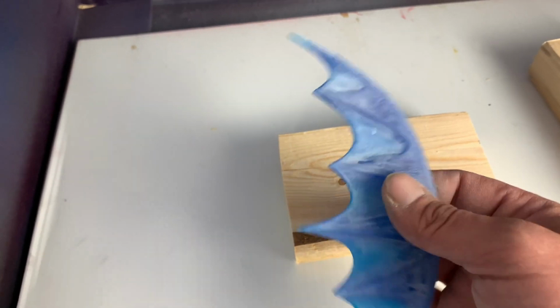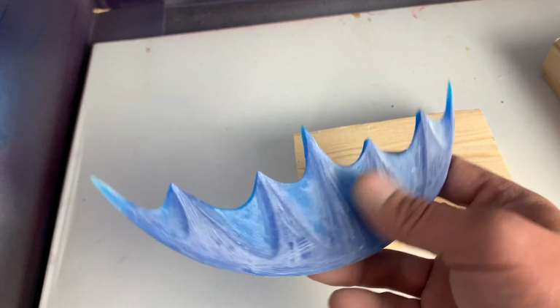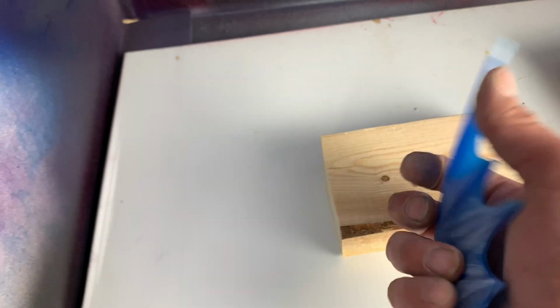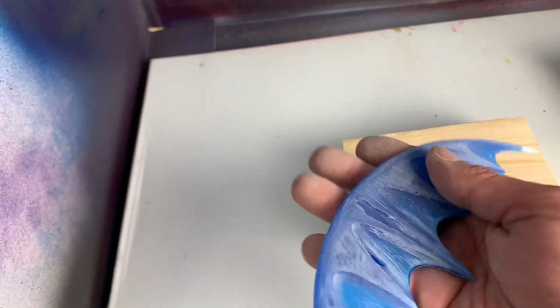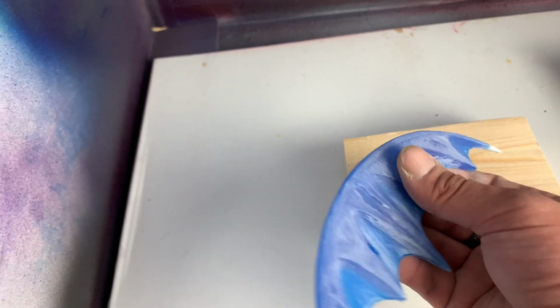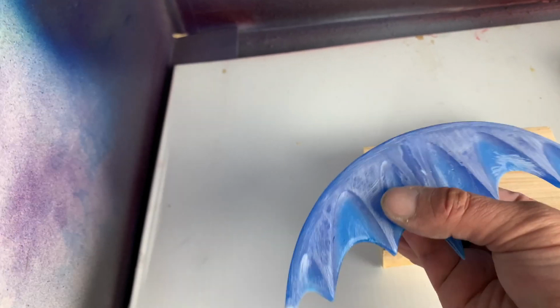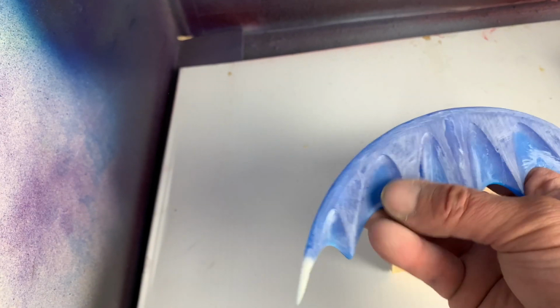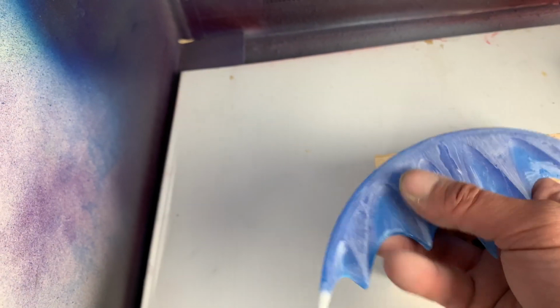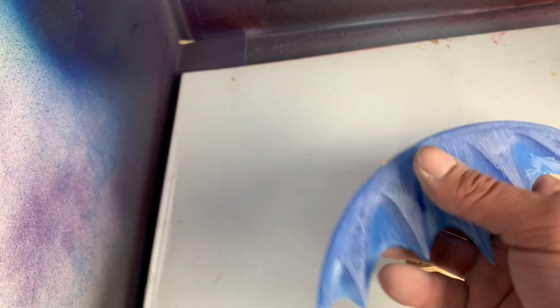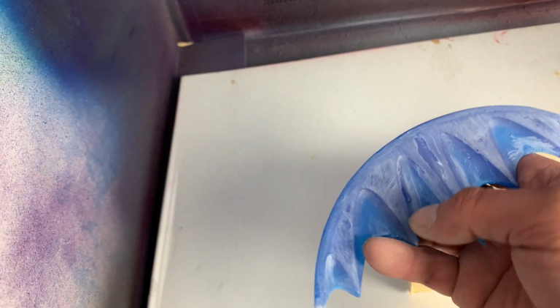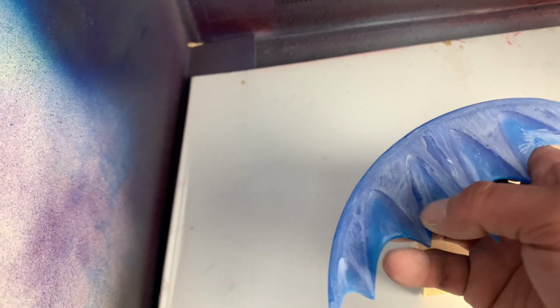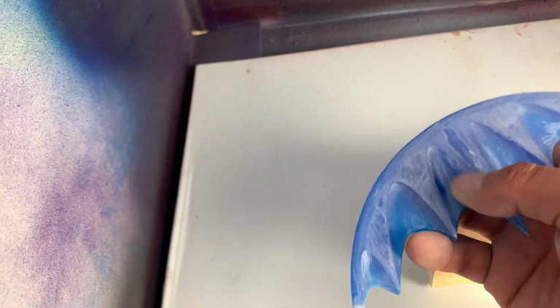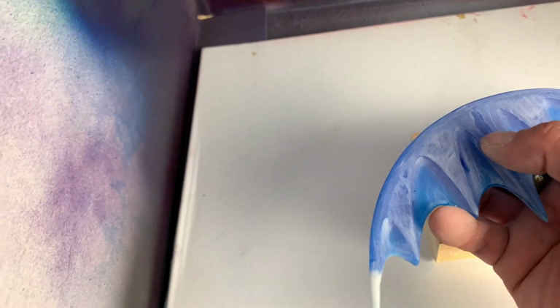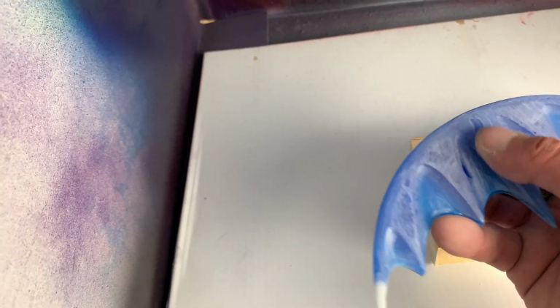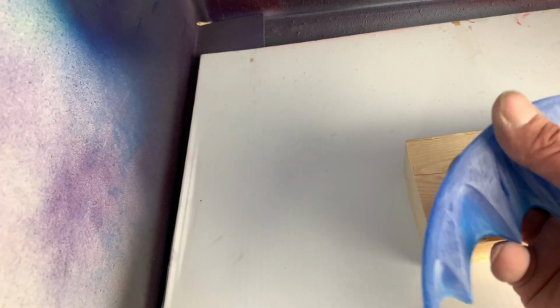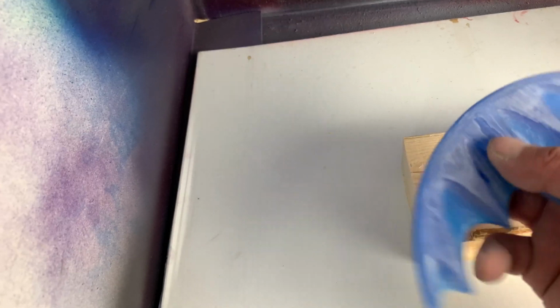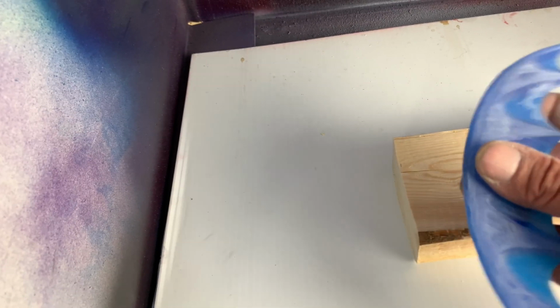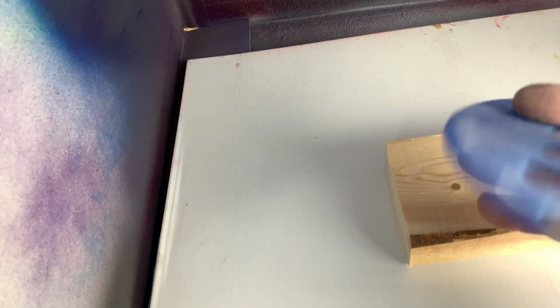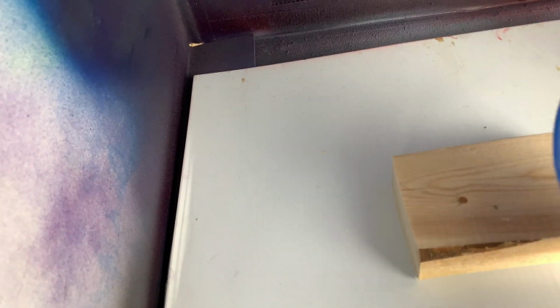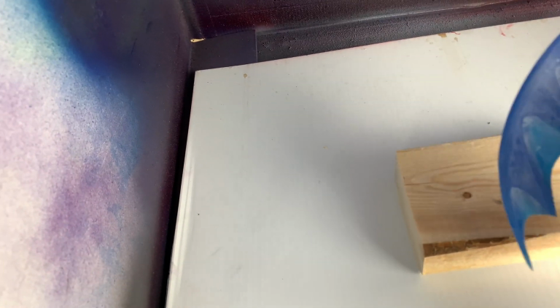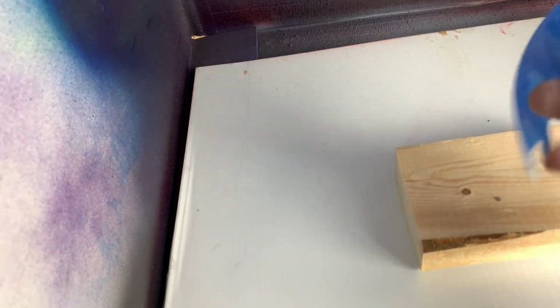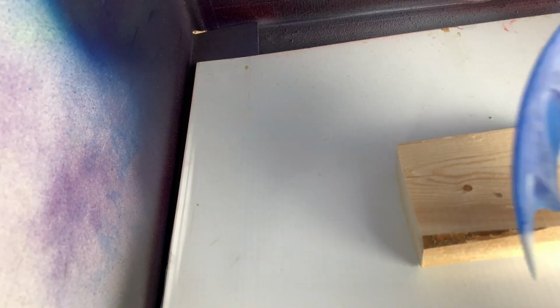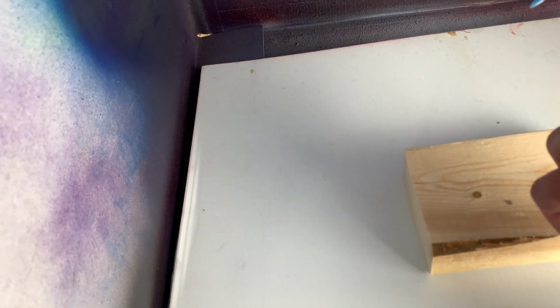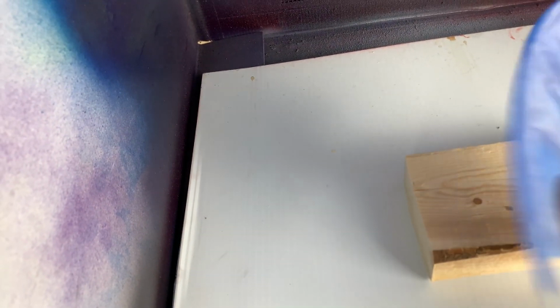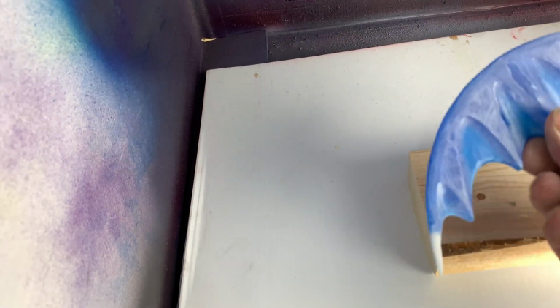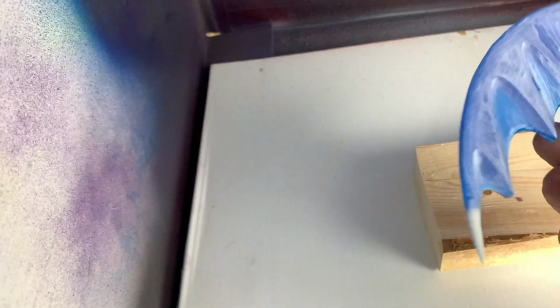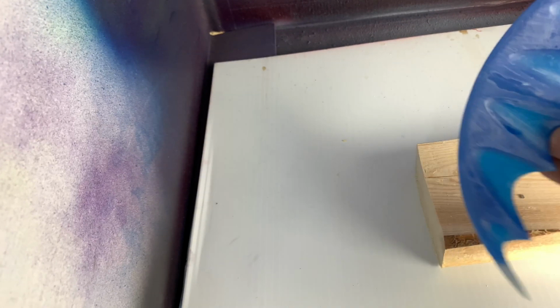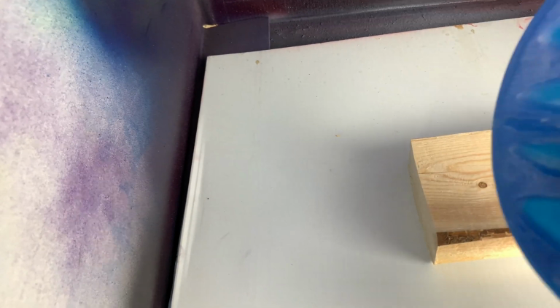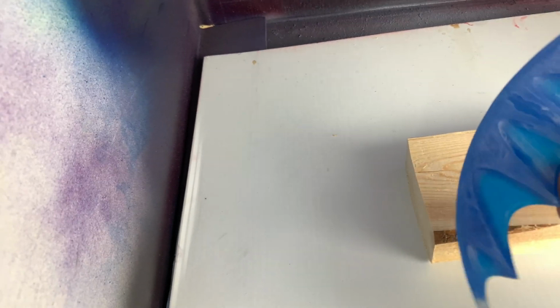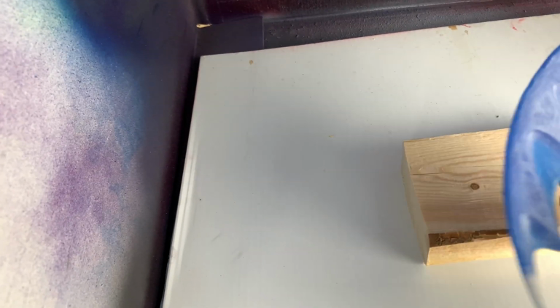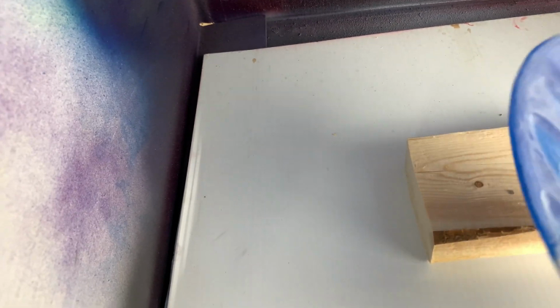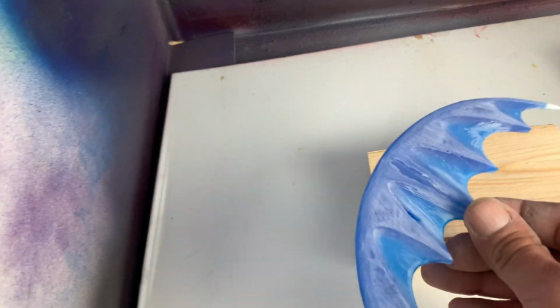As far as I can tell, it's nice and smooth, but I'm kind of going by feel, and now it's super blue so you can't really tell. It looks like it's not smooth even though it feels like it is smooth.